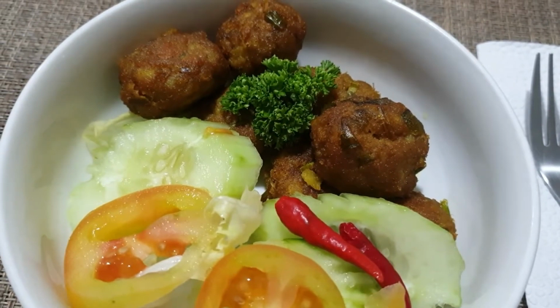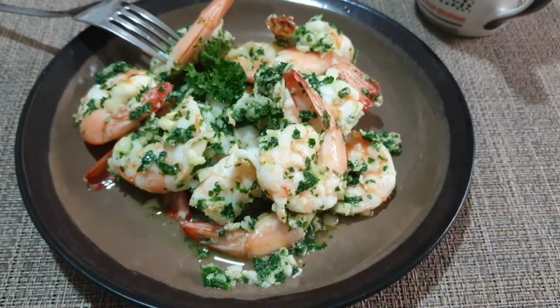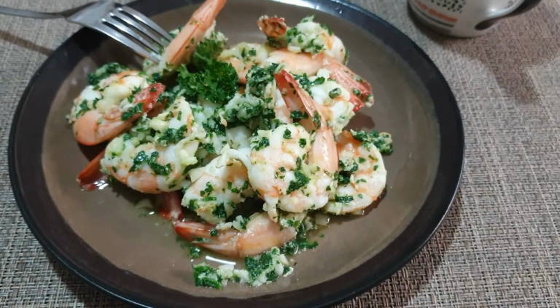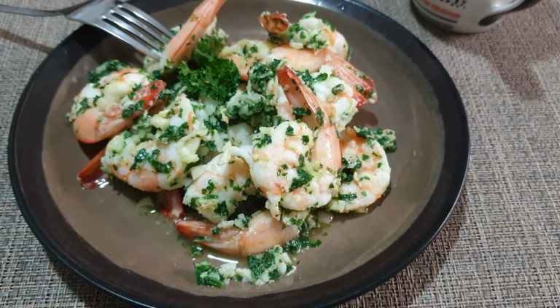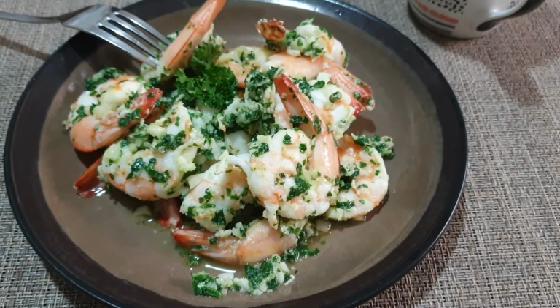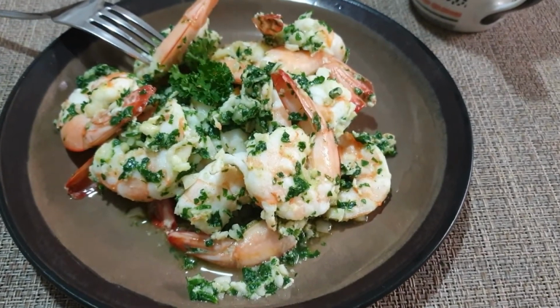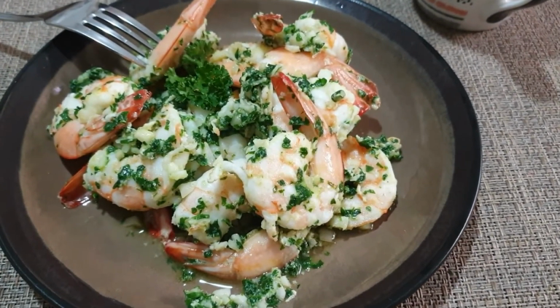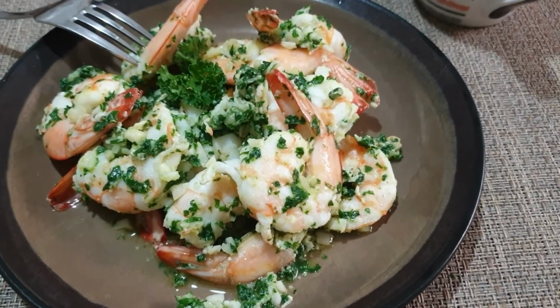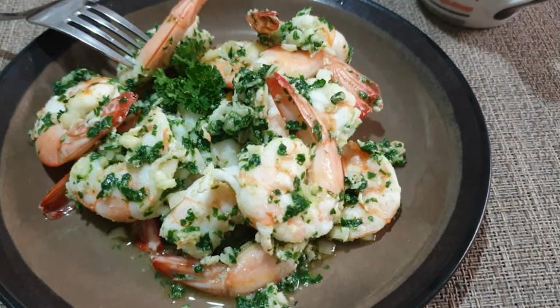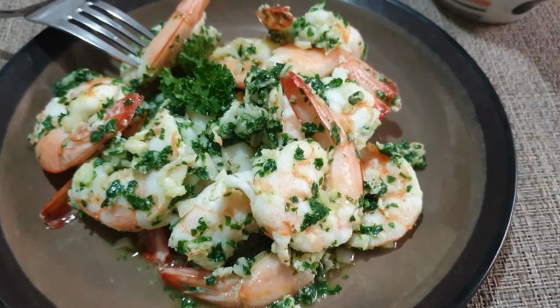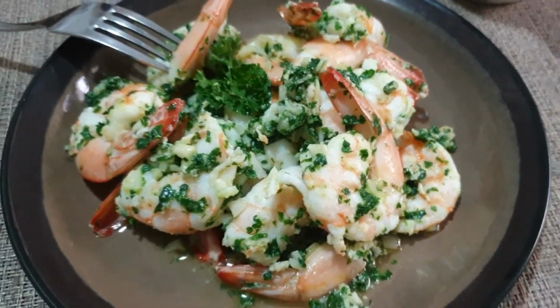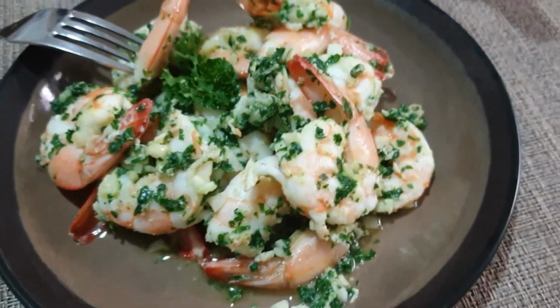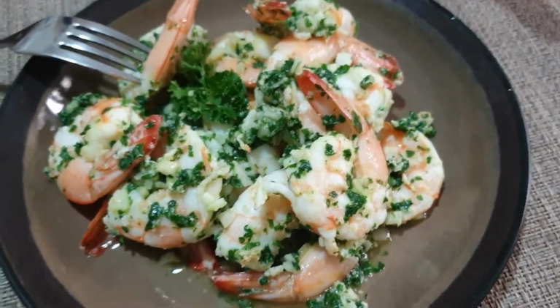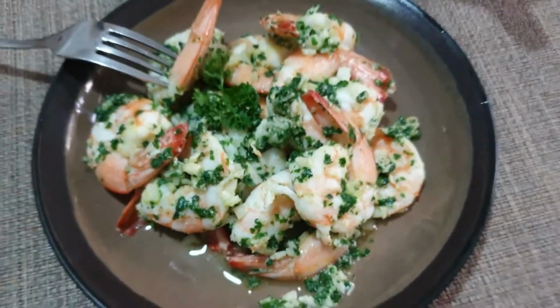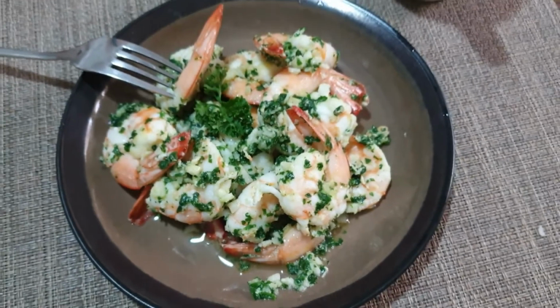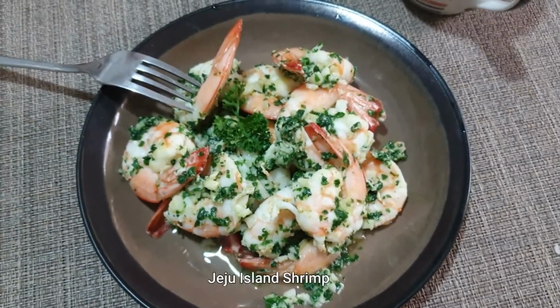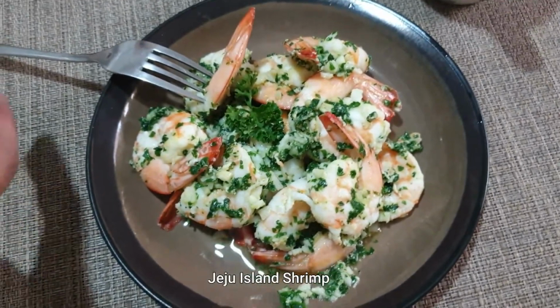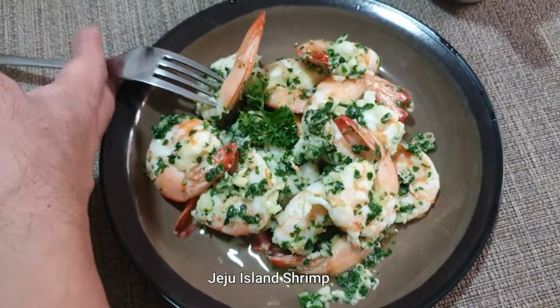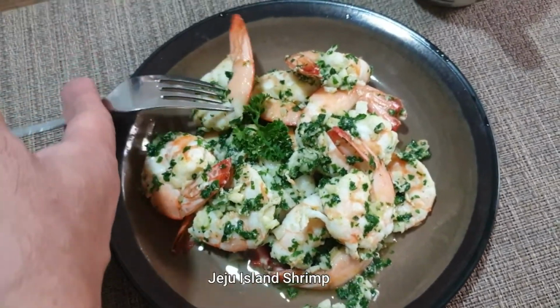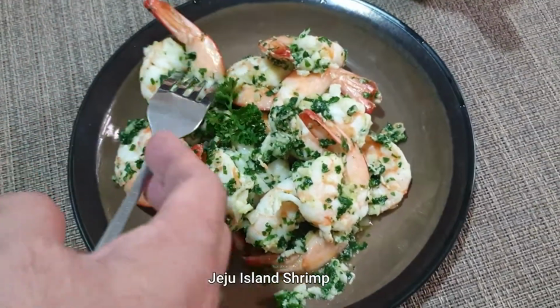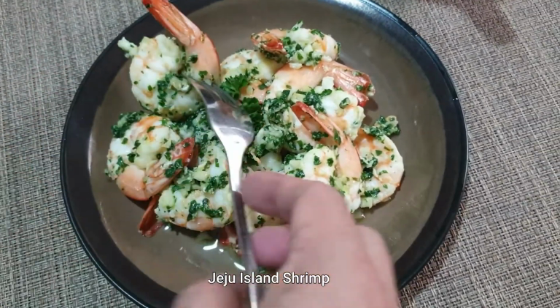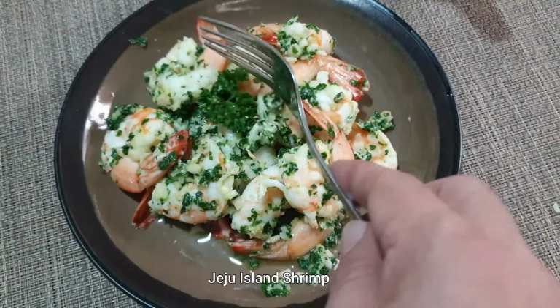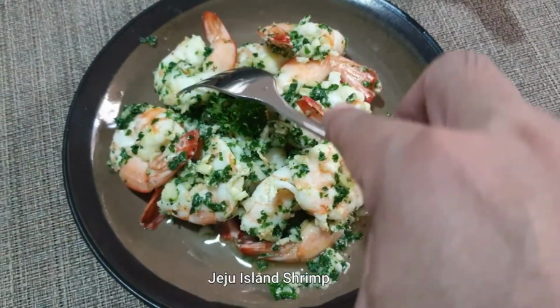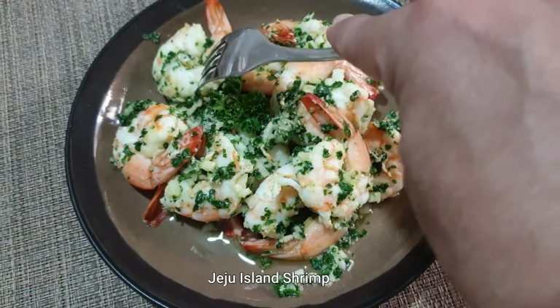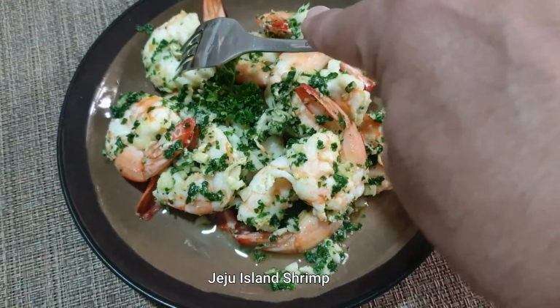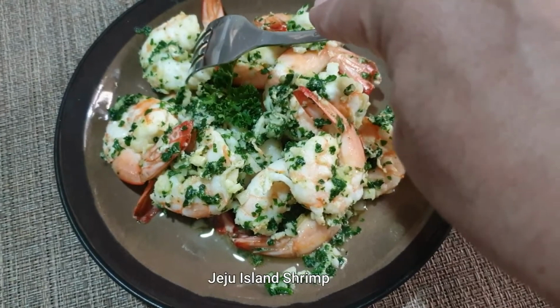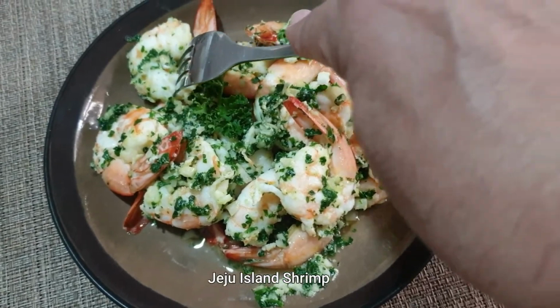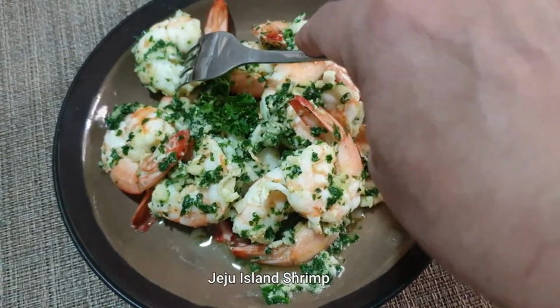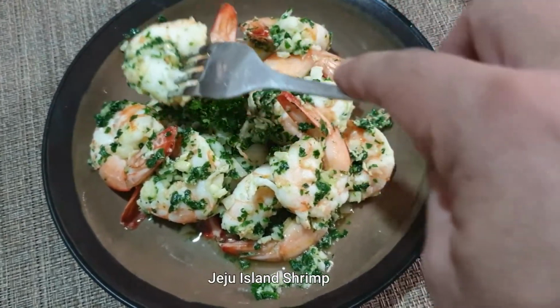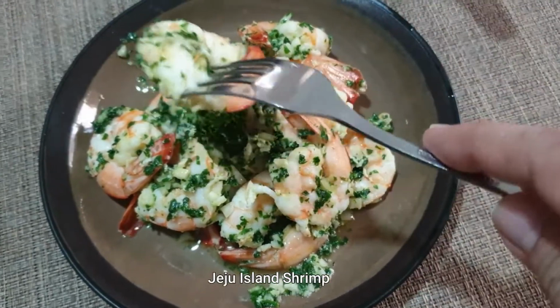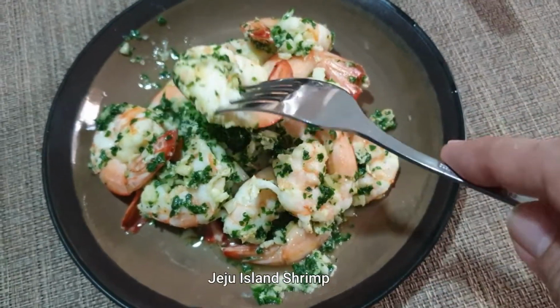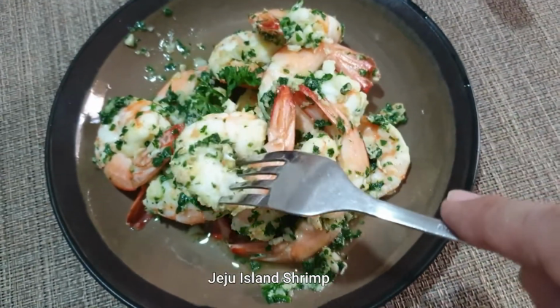Hello, guys! Ito na po yung ating Jeju Island Shrimp. Ang sarap tingnan. Try natin. Try ko kainin itong isa. Tingnan natin kung gaano siyang kasarap.